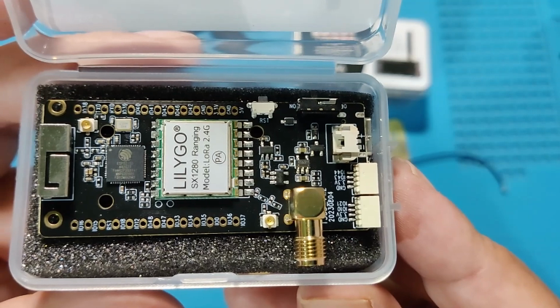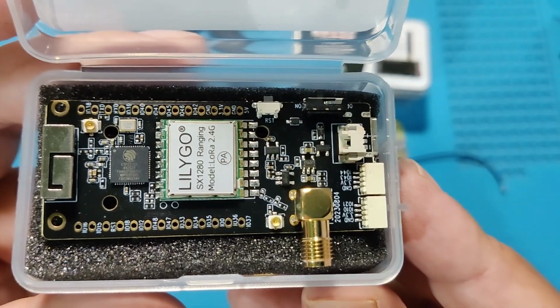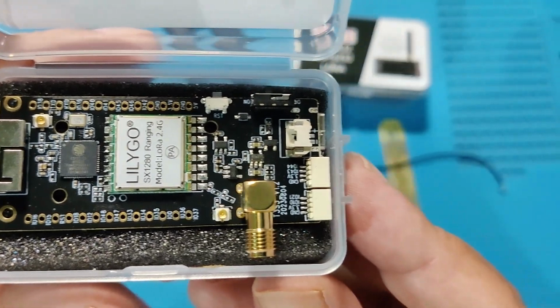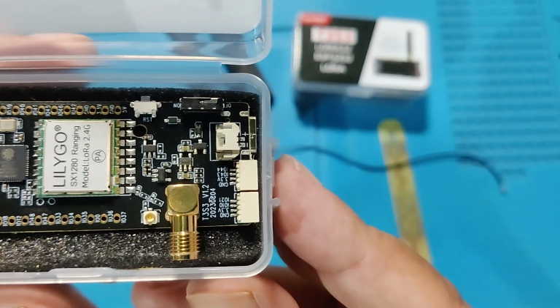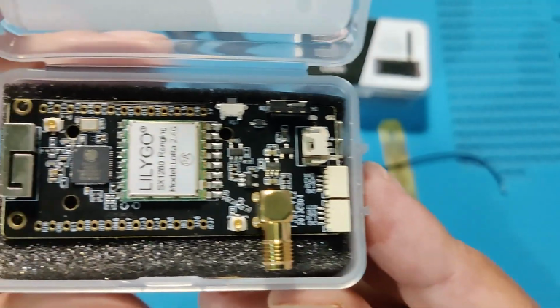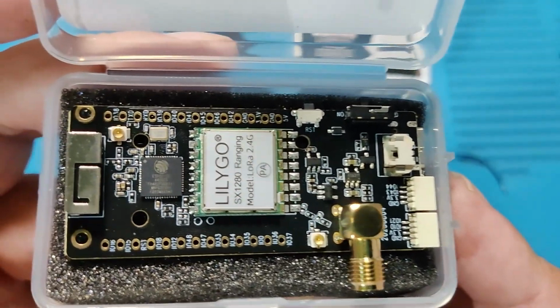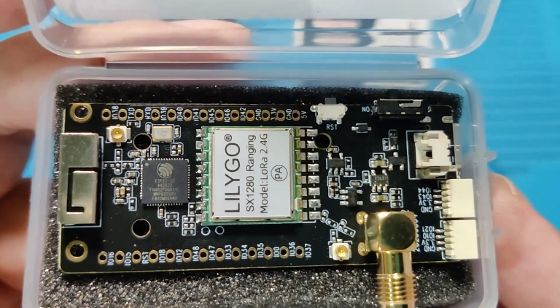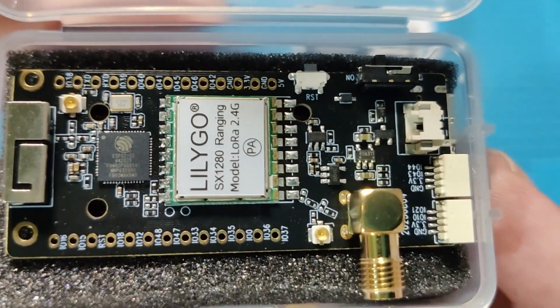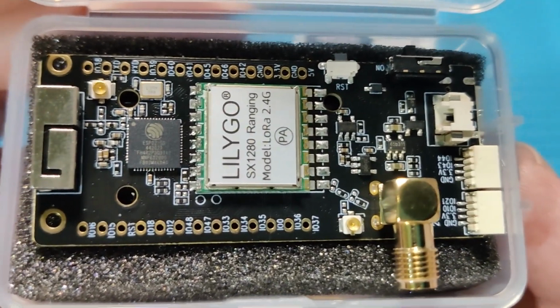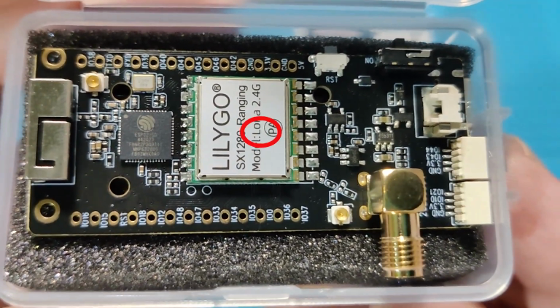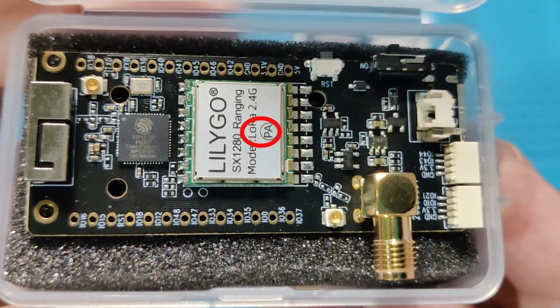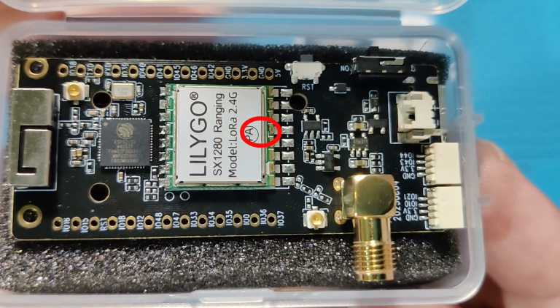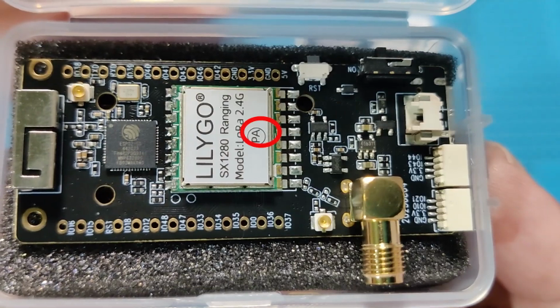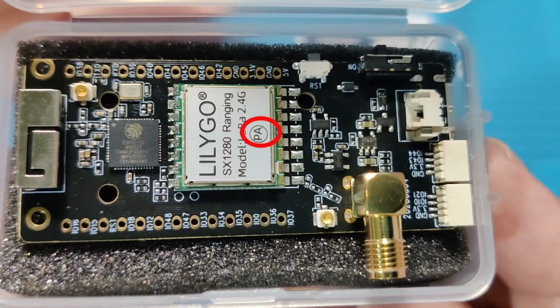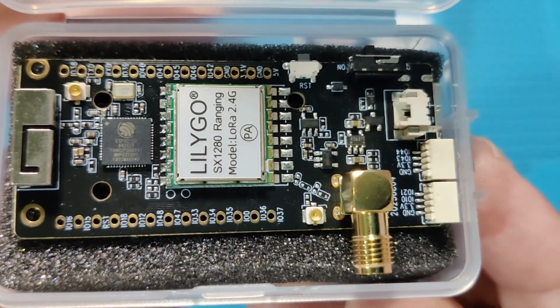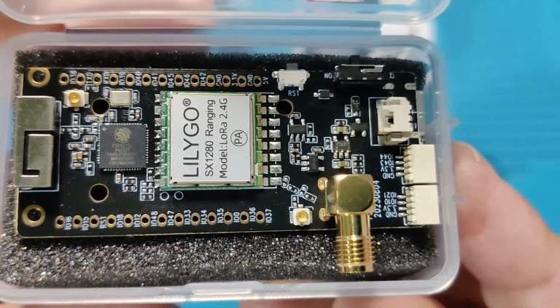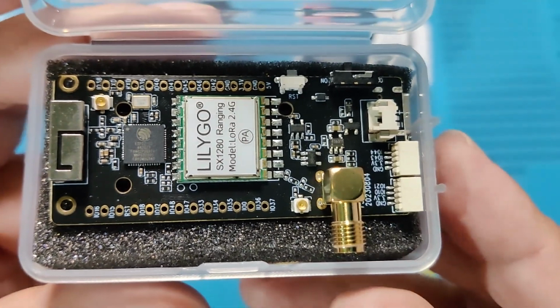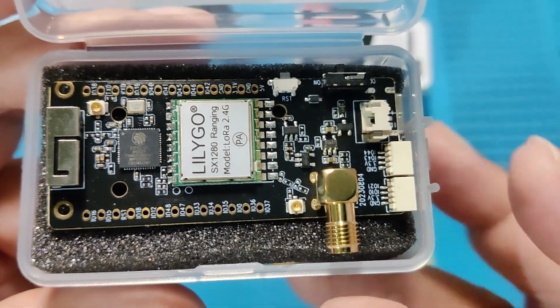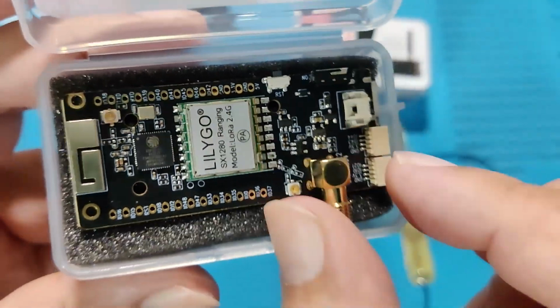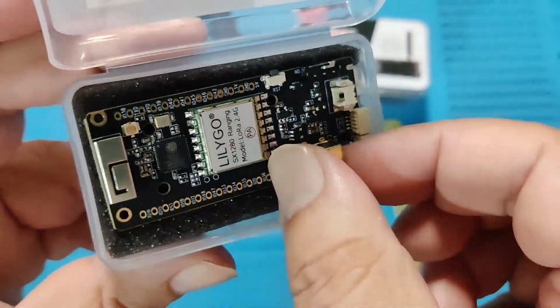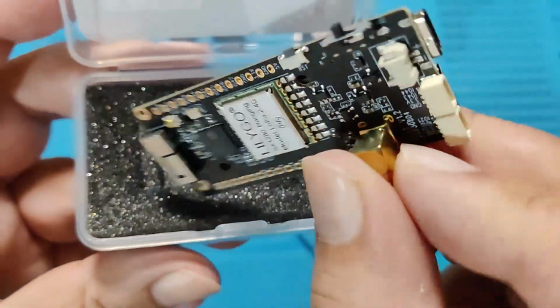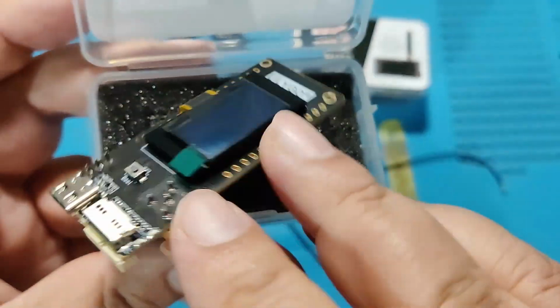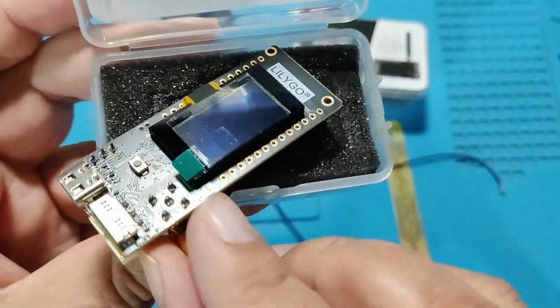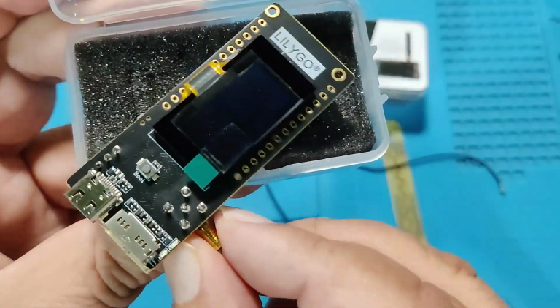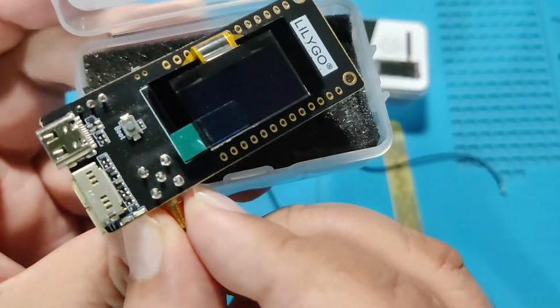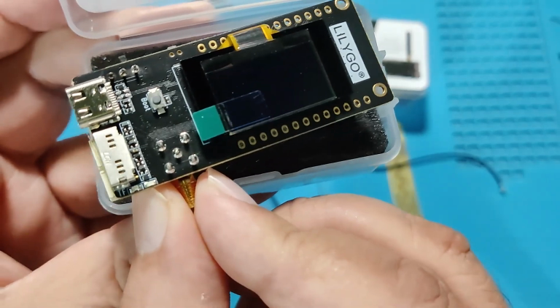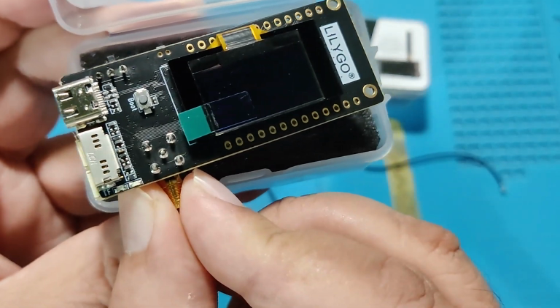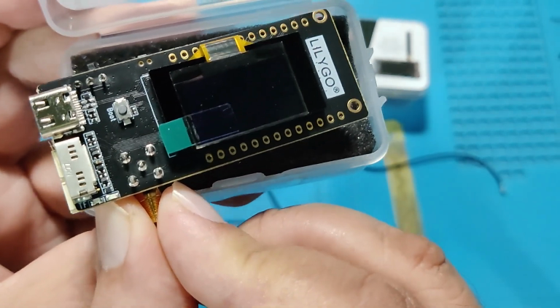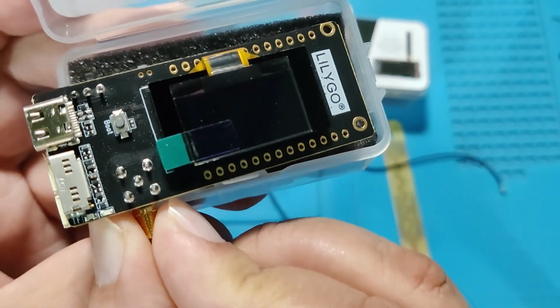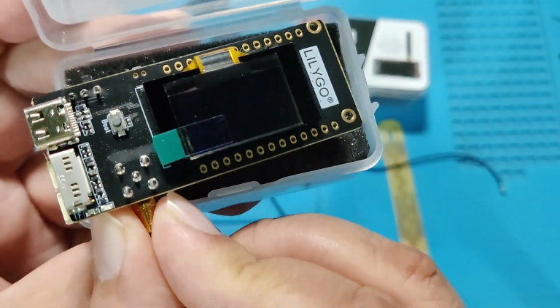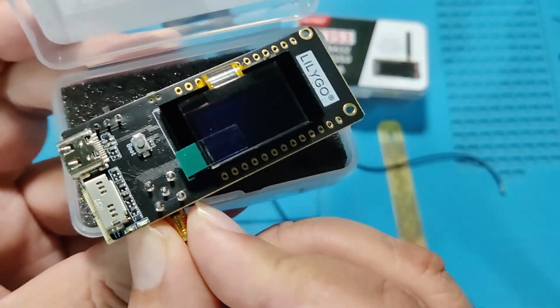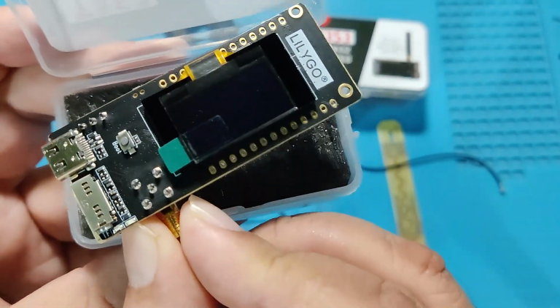This board comes in two versions: one is with the power amplifier (PA) and the other one is without power amplifier. What I ordered is with PA. You can see it written here — it includes power amplifier.